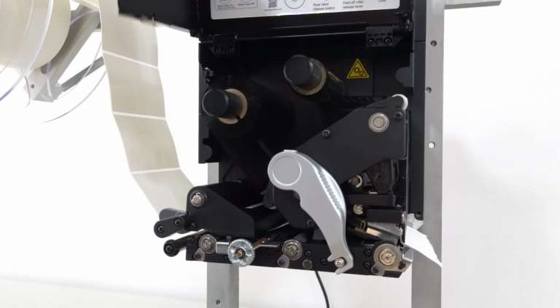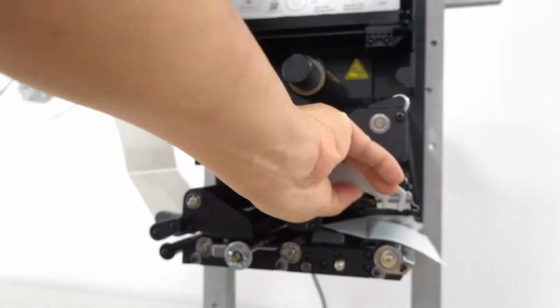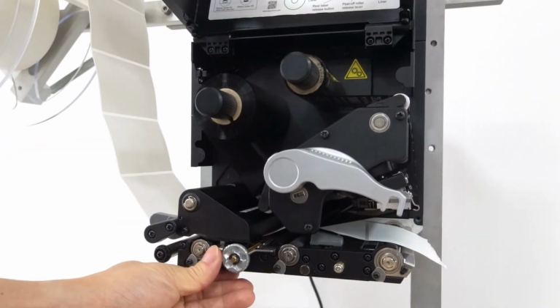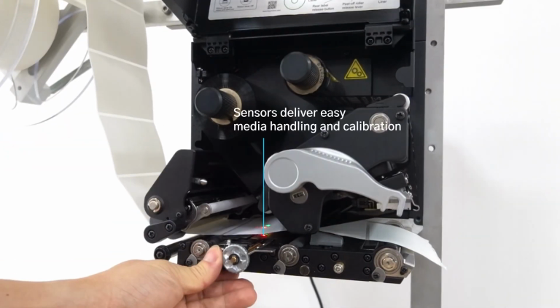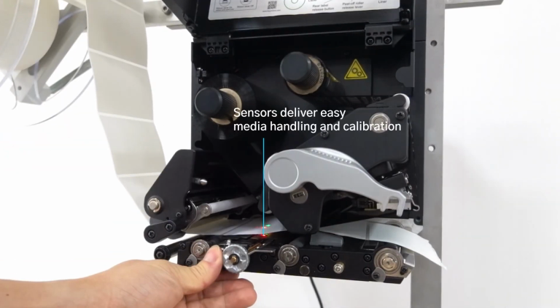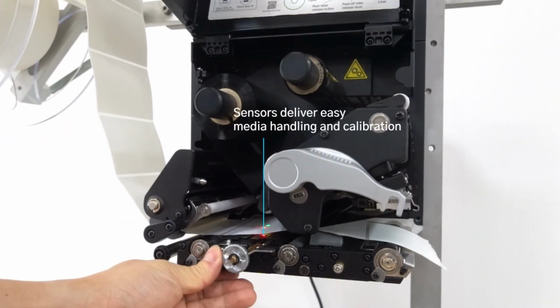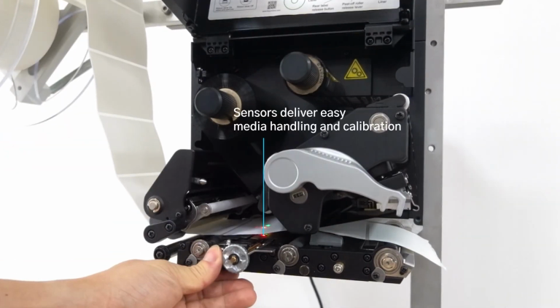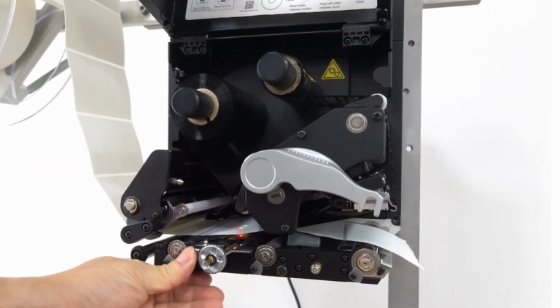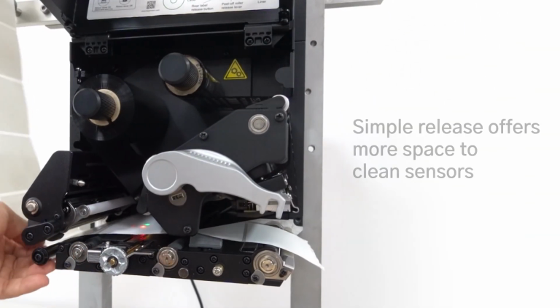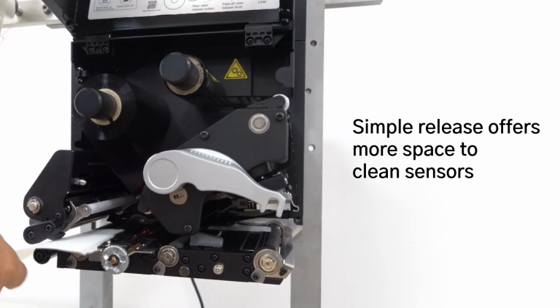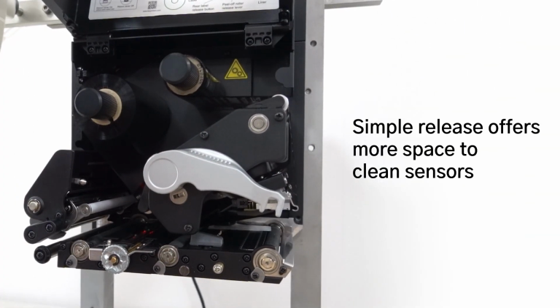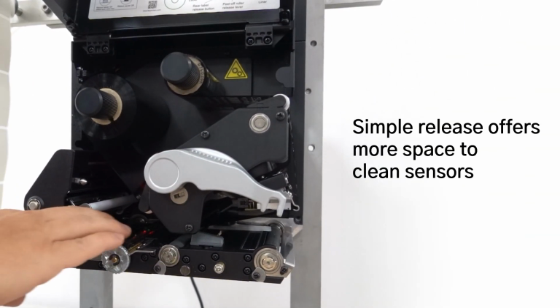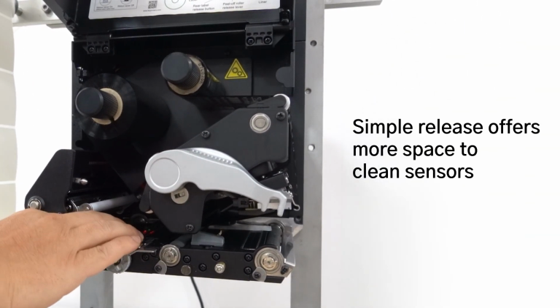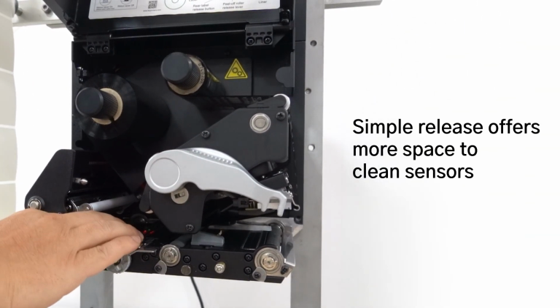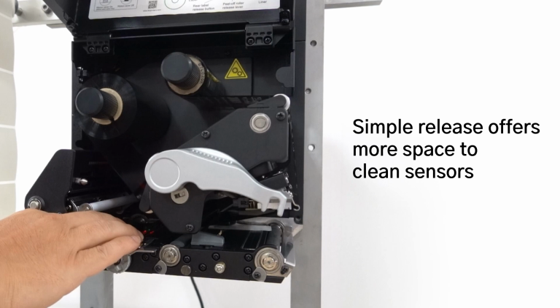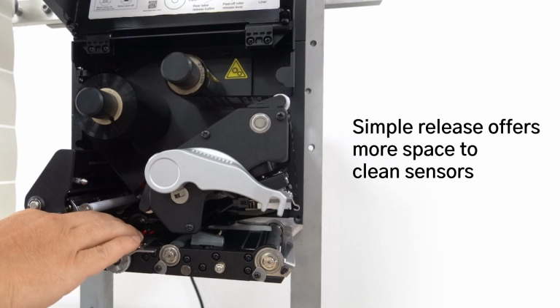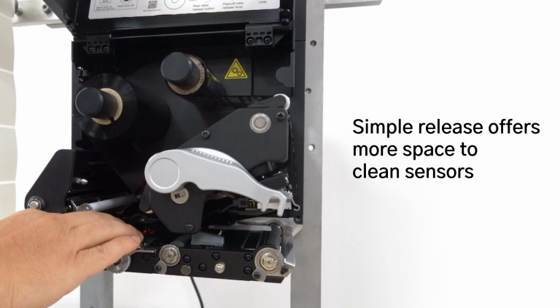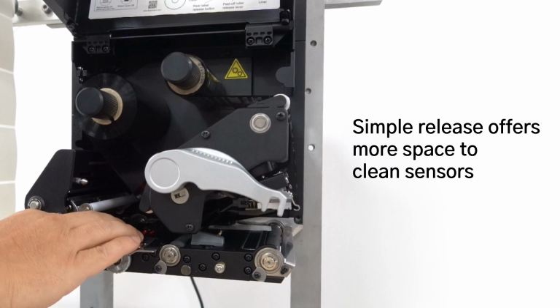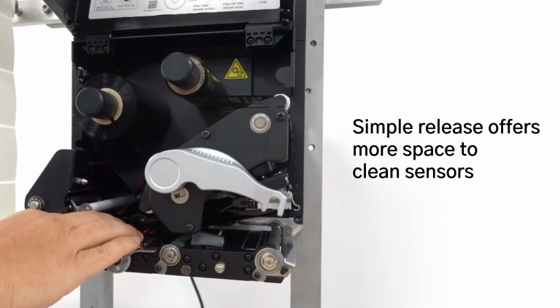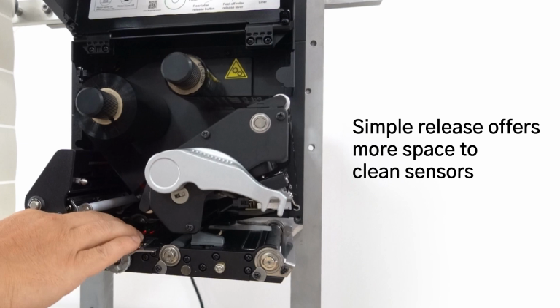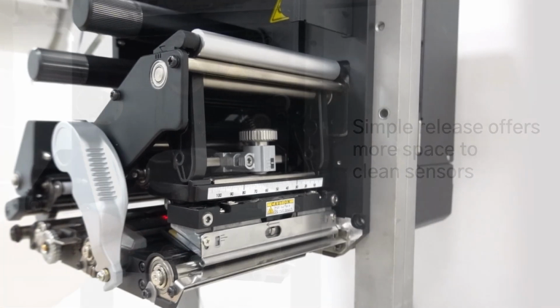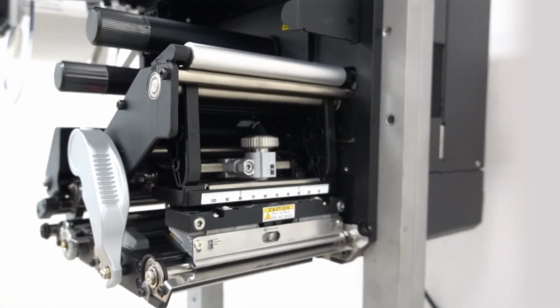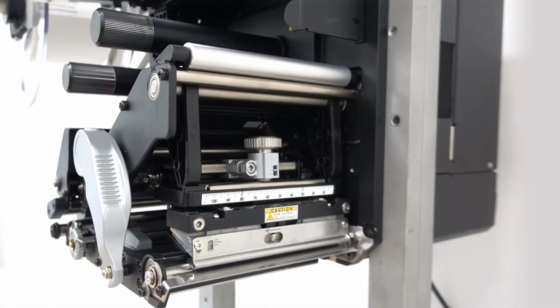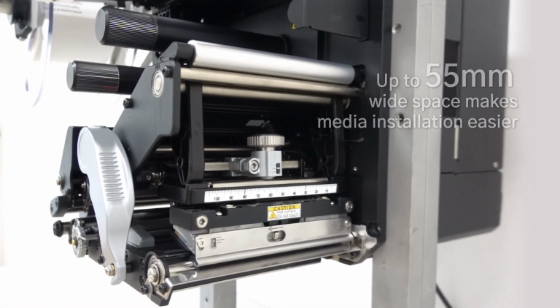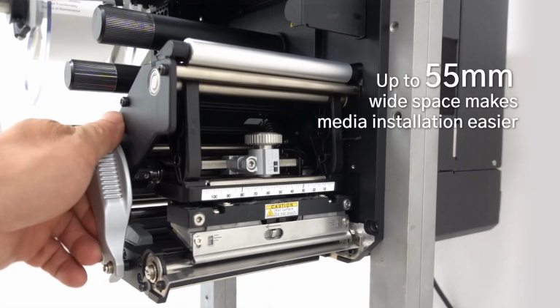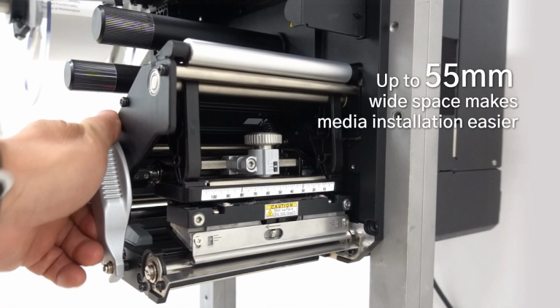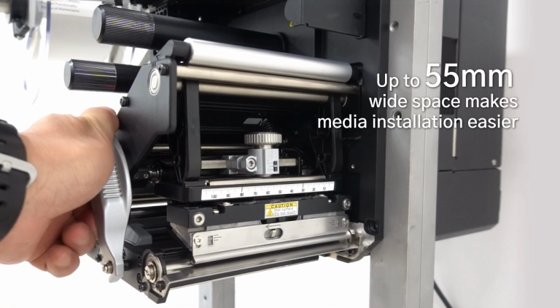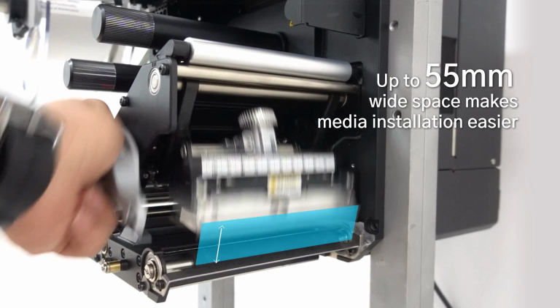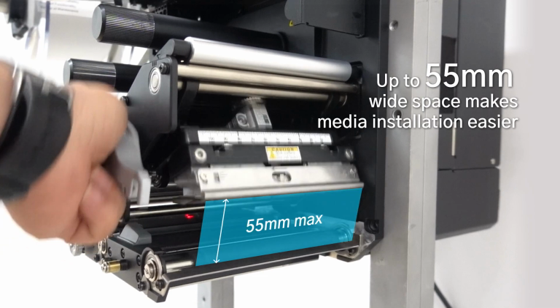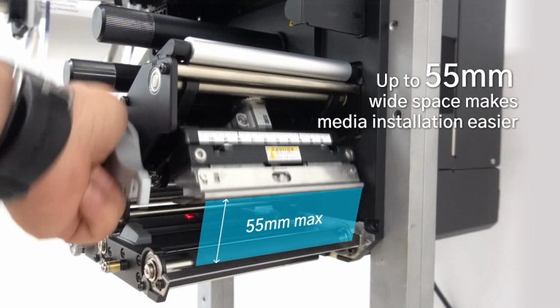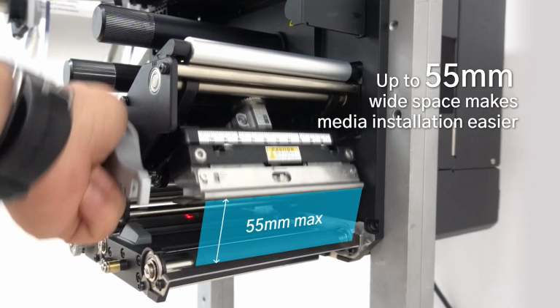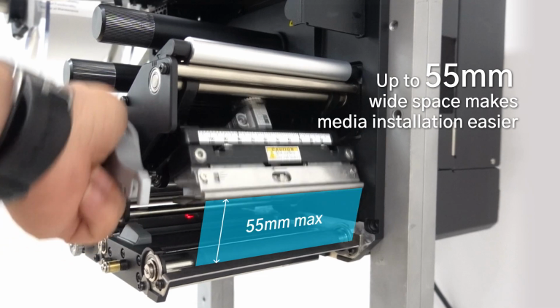You can easily adjust both media sensors to different locations to support various media type setup and calibration. Plus, its wide media handling space makes media installation easier.